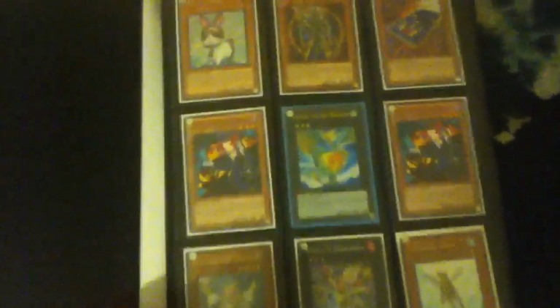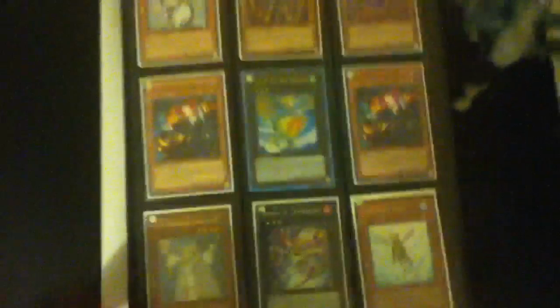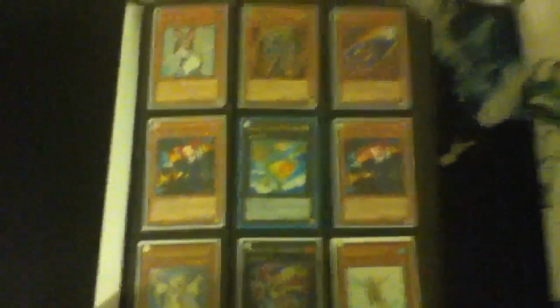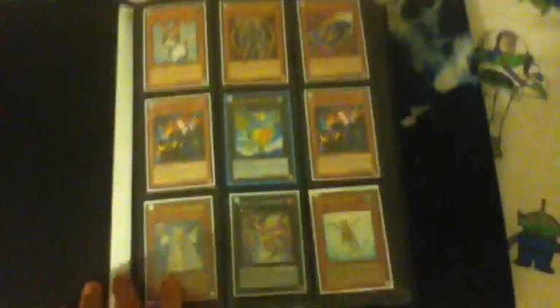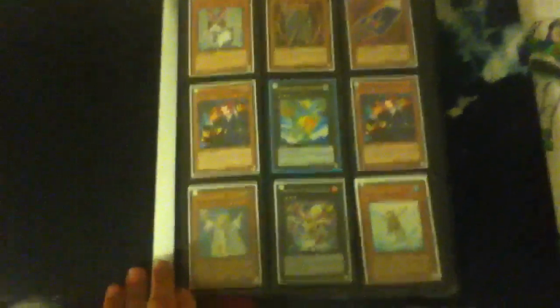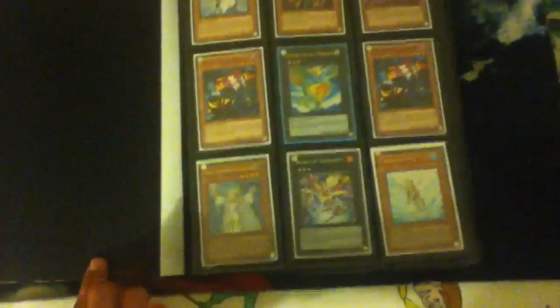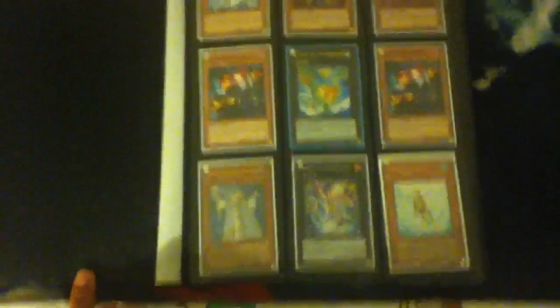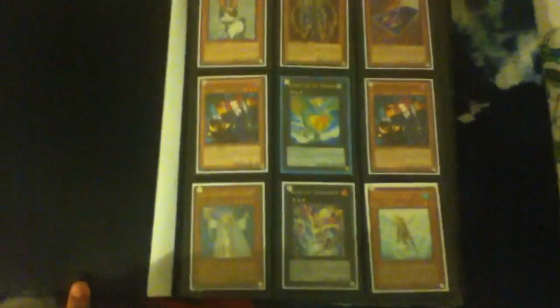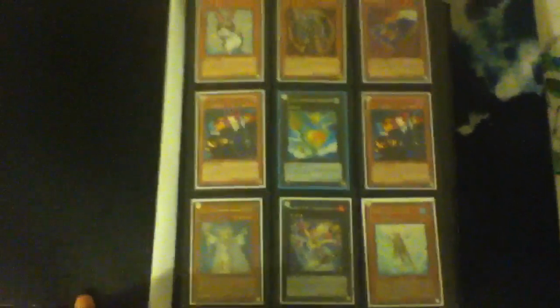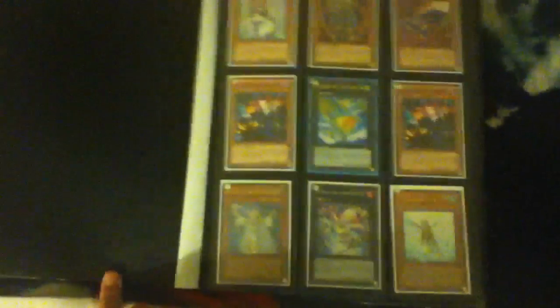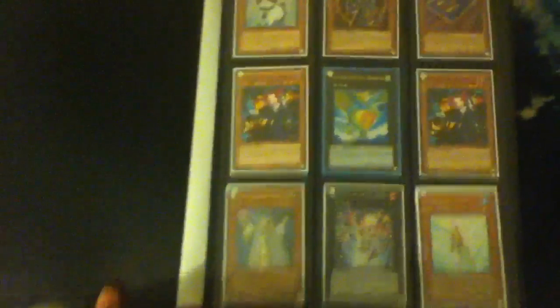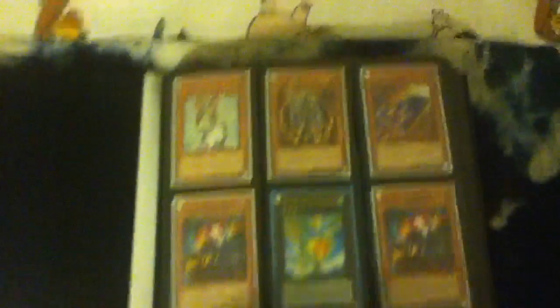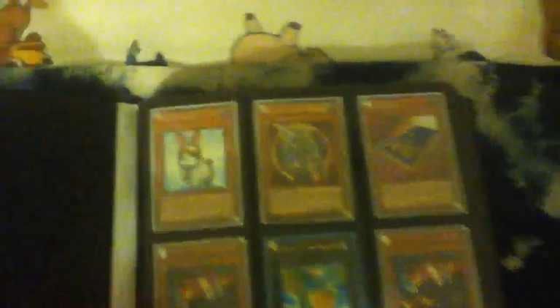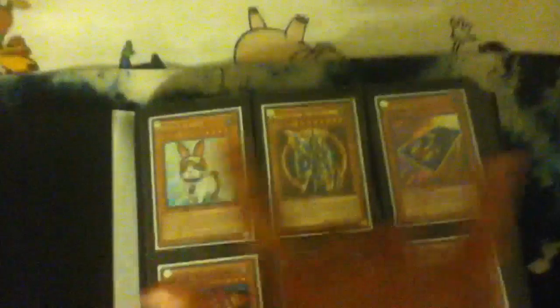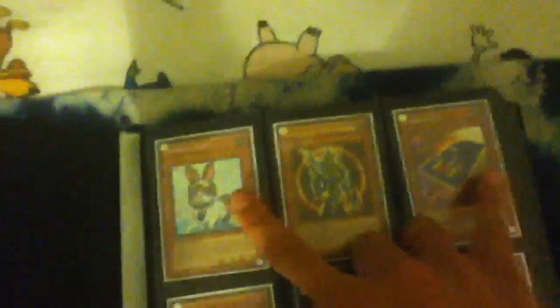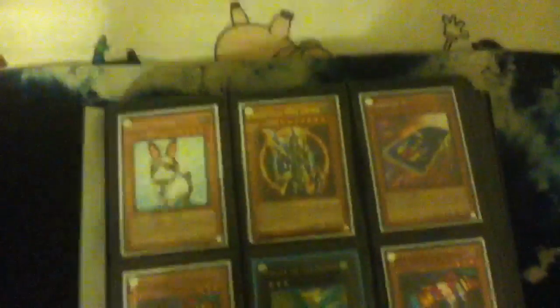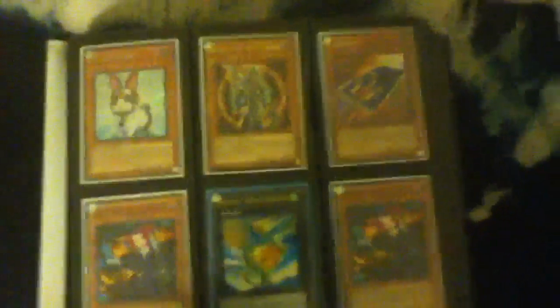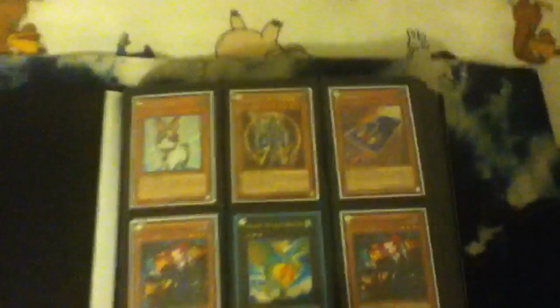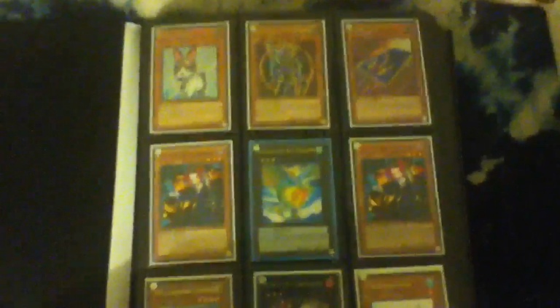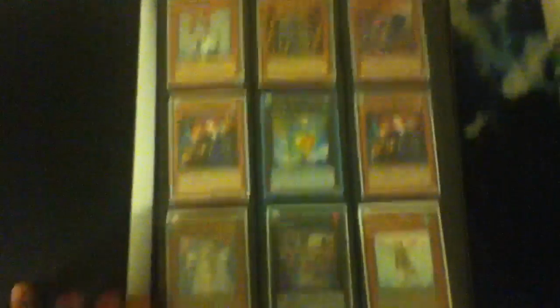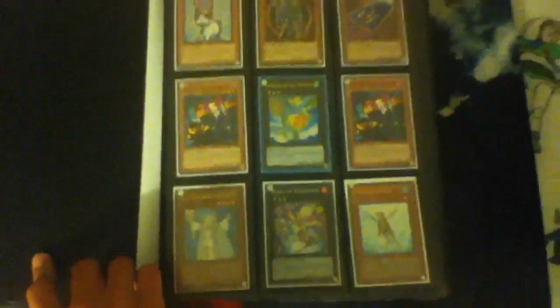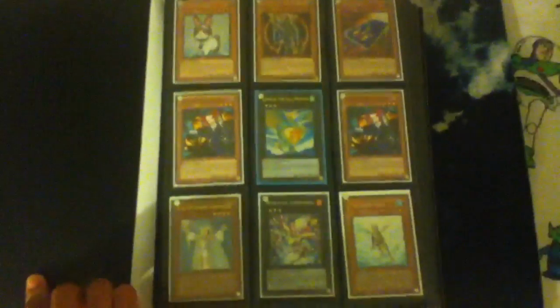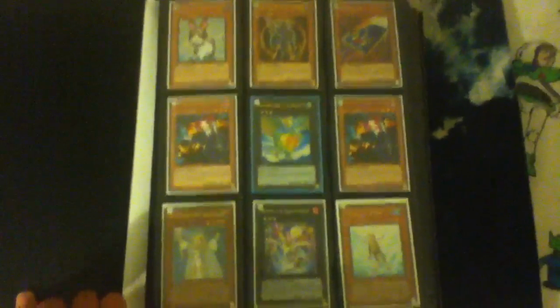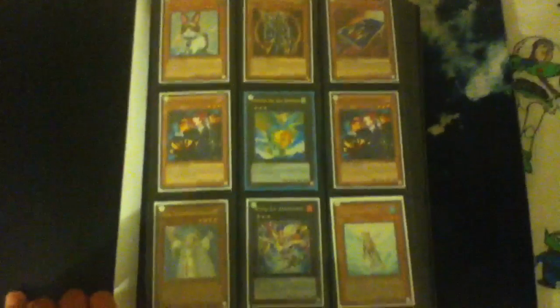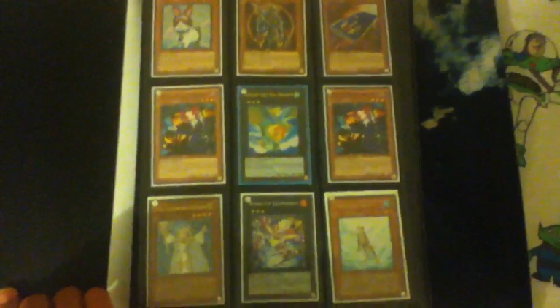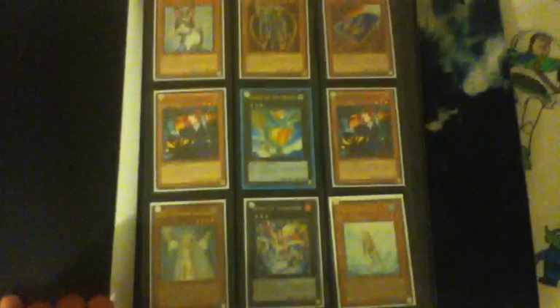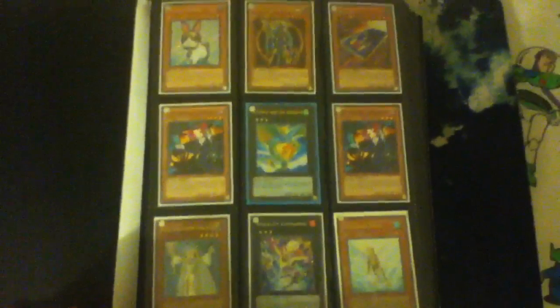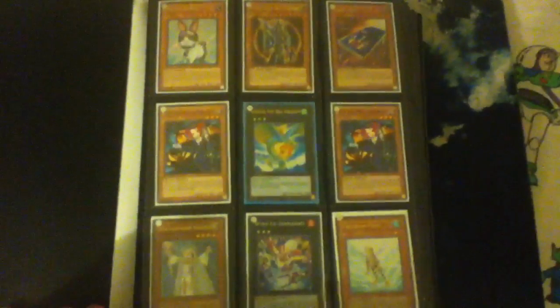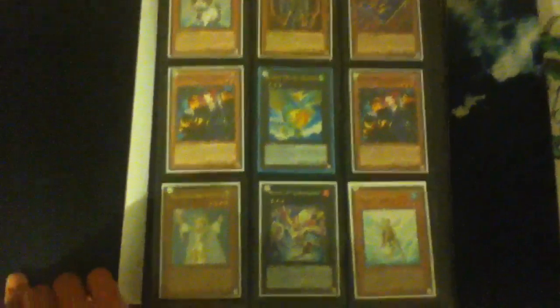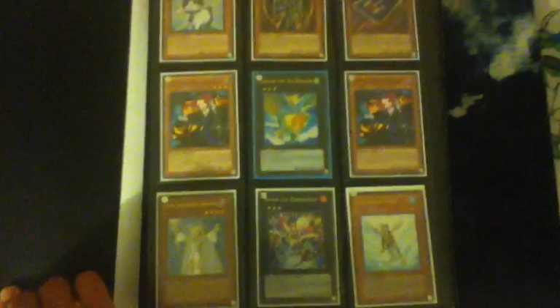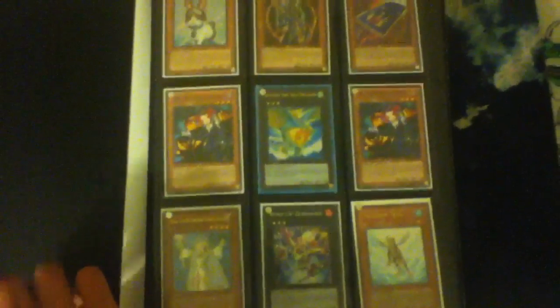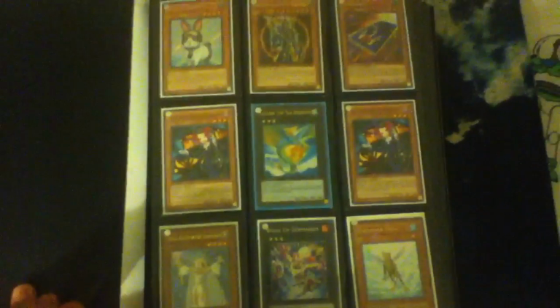Now we're going to go on to the binder. I got a bunch of good stuff. If you didn't see my amazing tin opening, go check it out. I pulled a Rescue Rabbit and a Card Car D in the same tin. So if you're interested in trading for those, let me know. I'm going to start going through the binder.